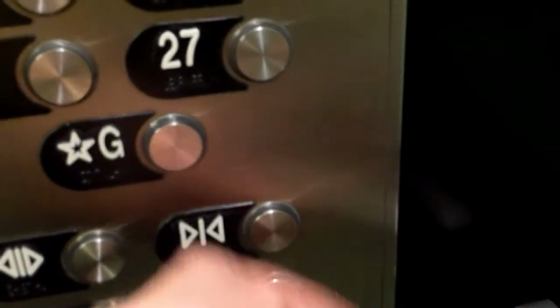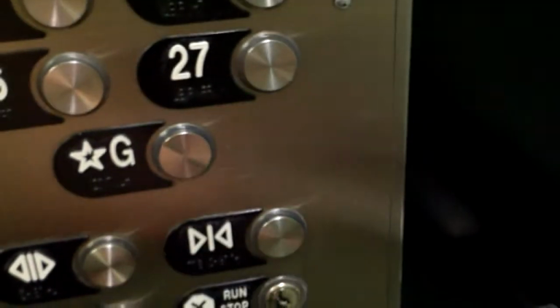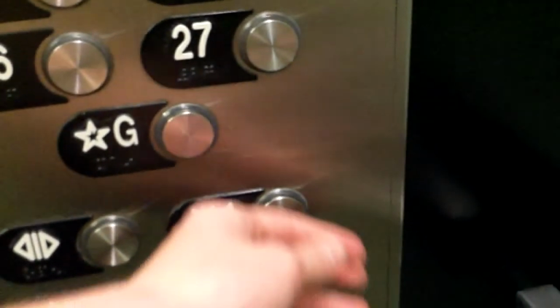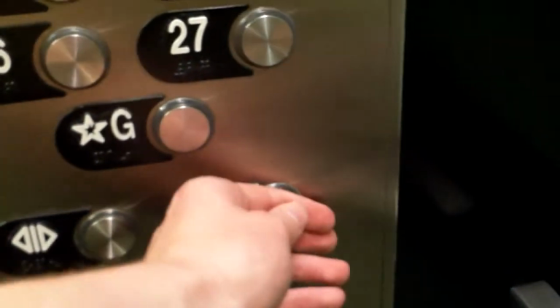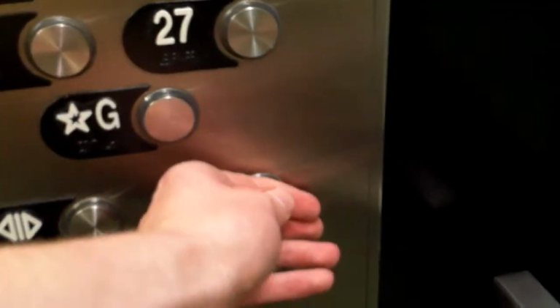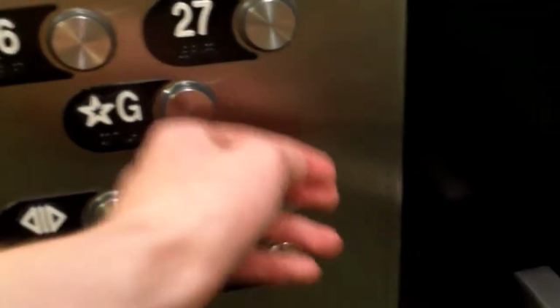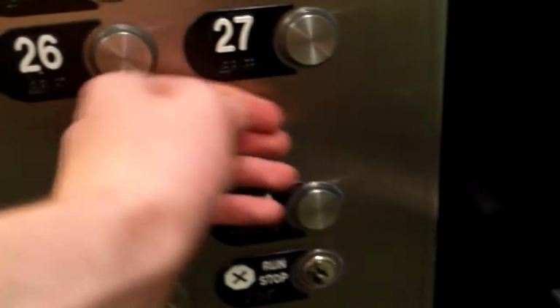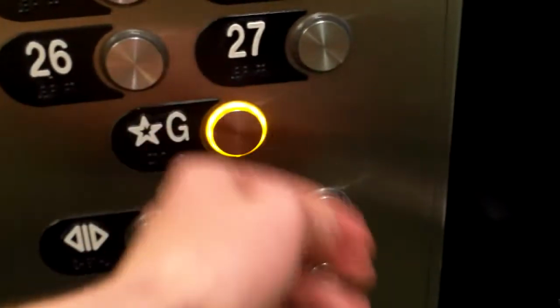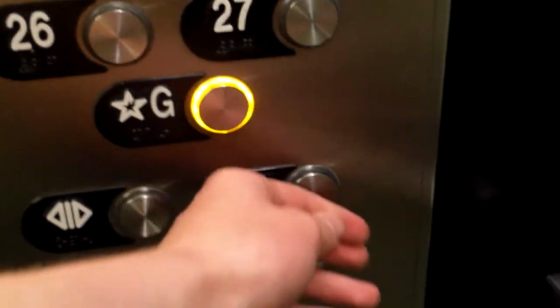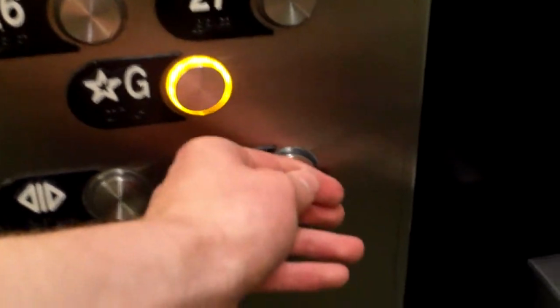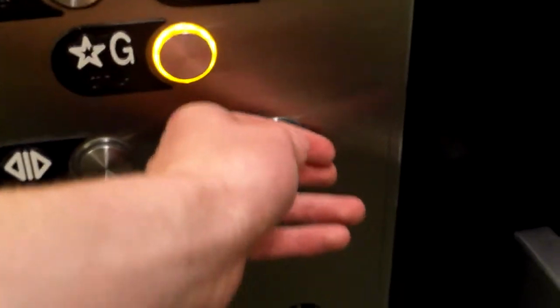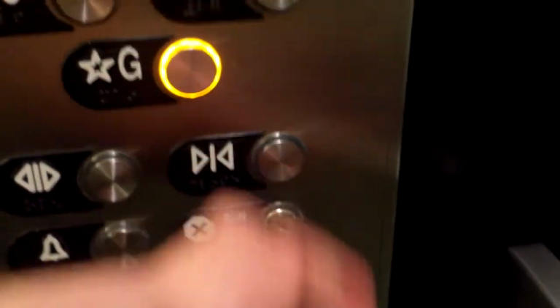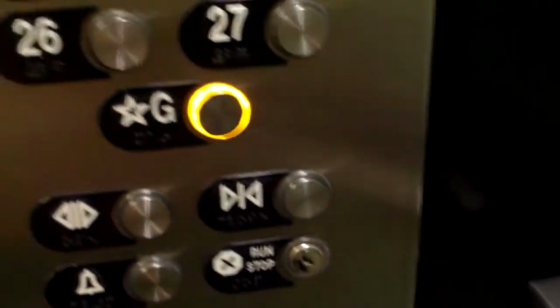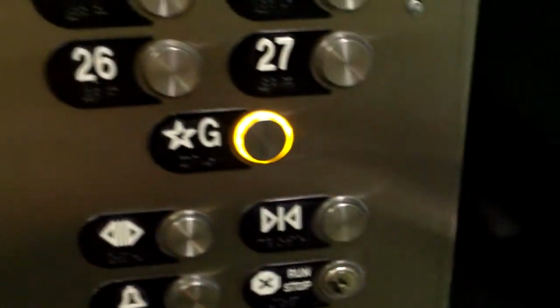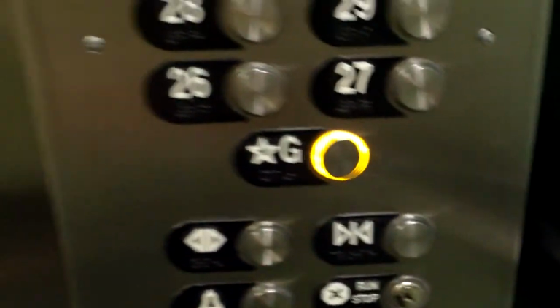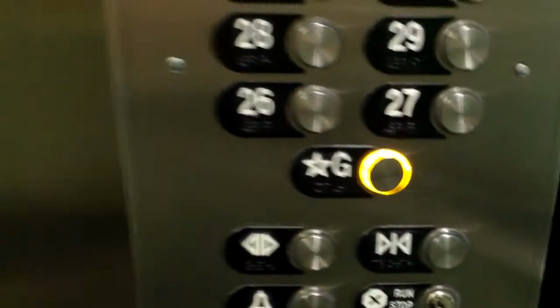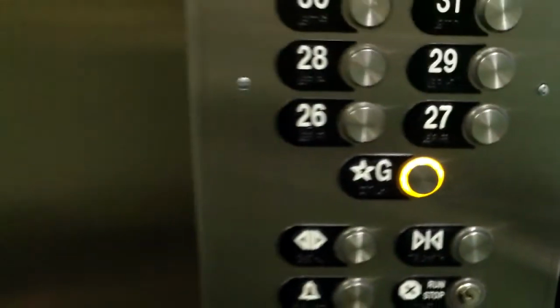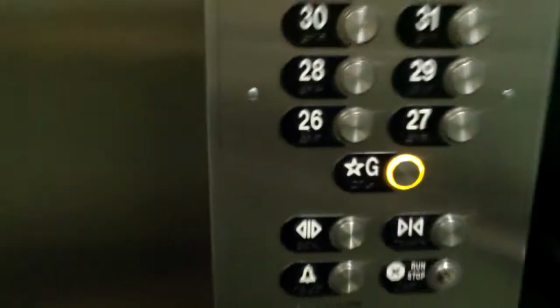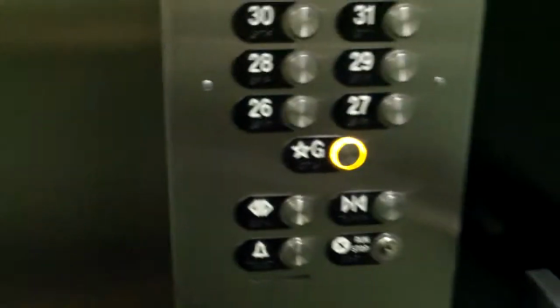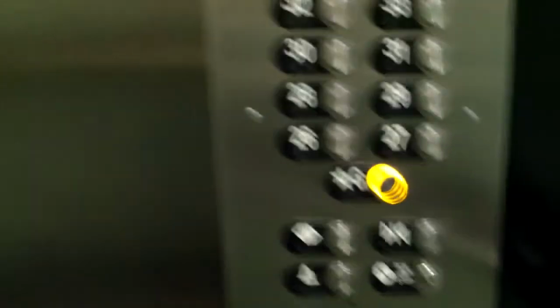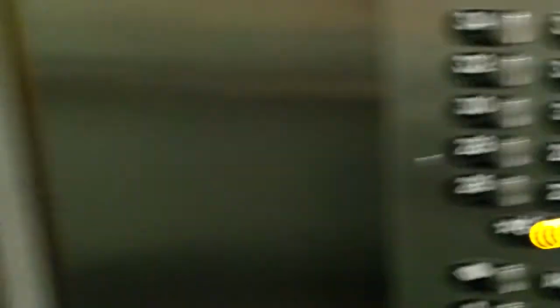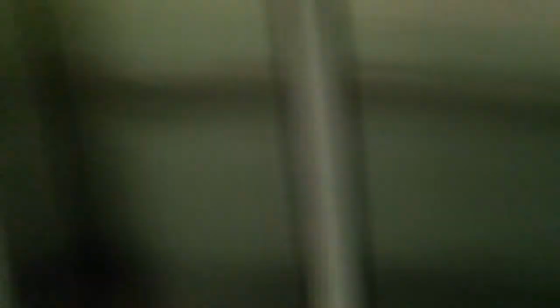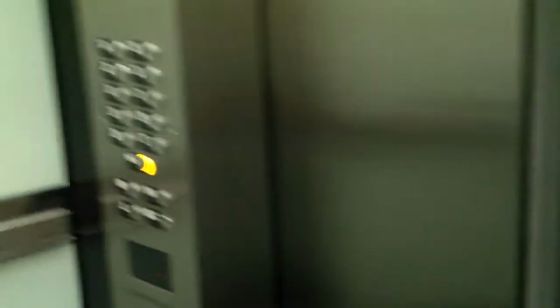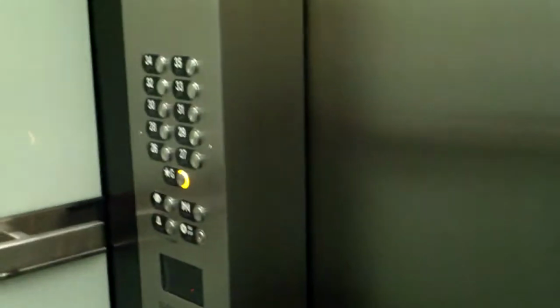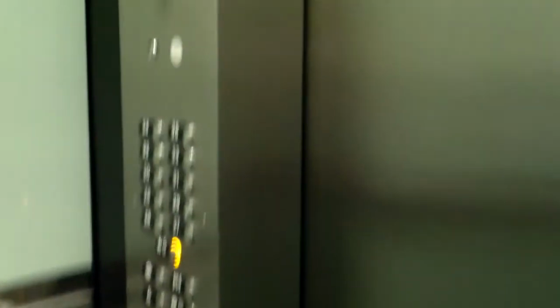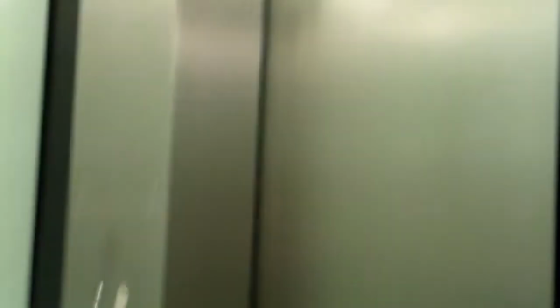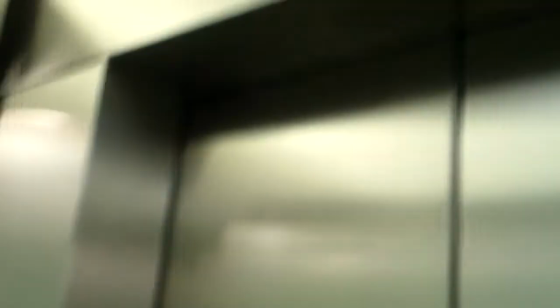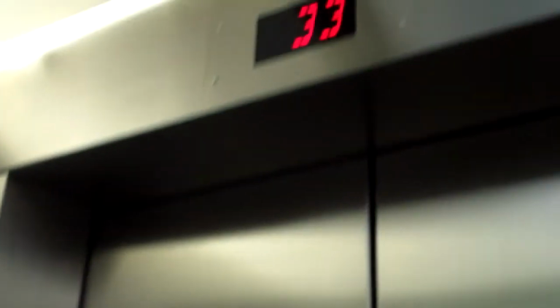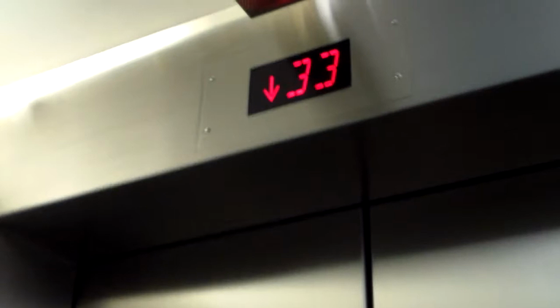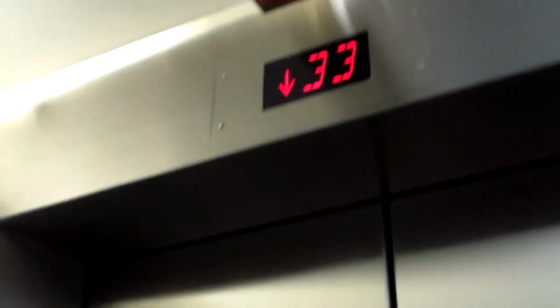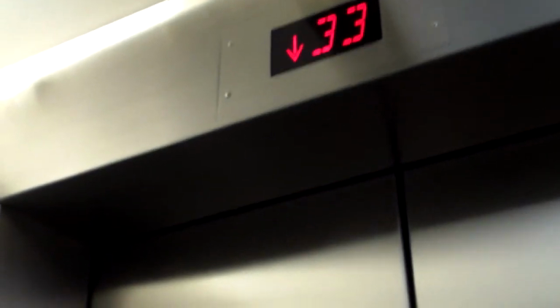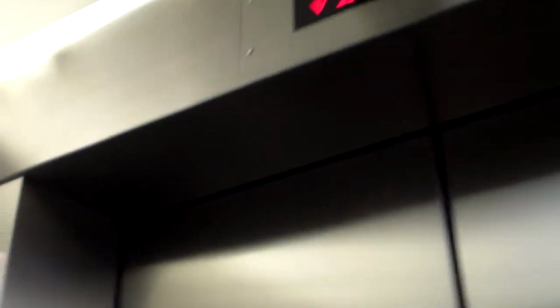We'll go close out the door again. Go down to G. It's got Otis buttons on it, both sides, and Schindler chimes.